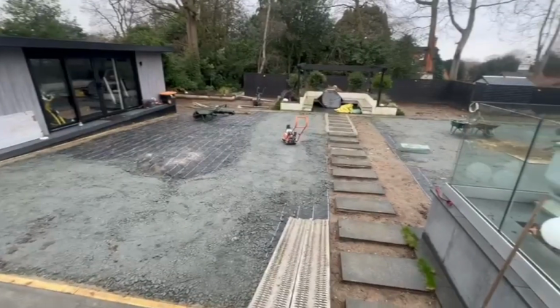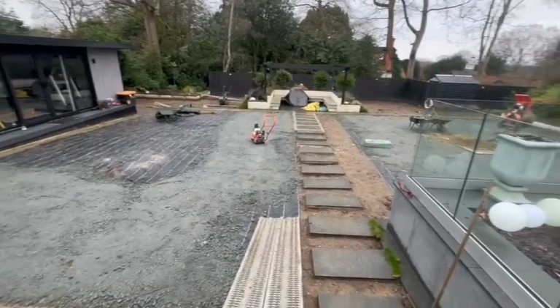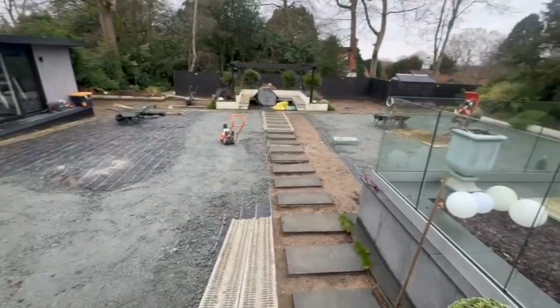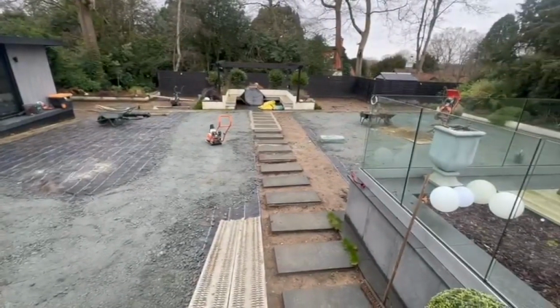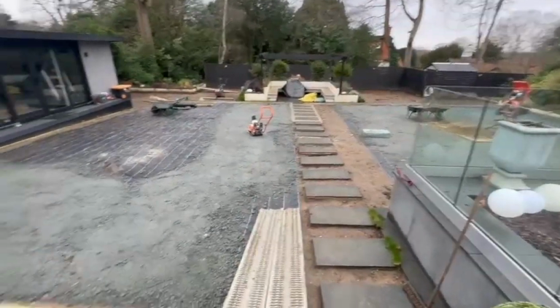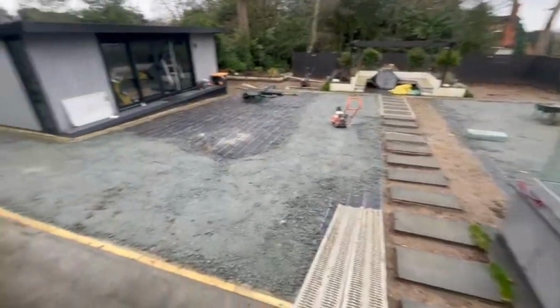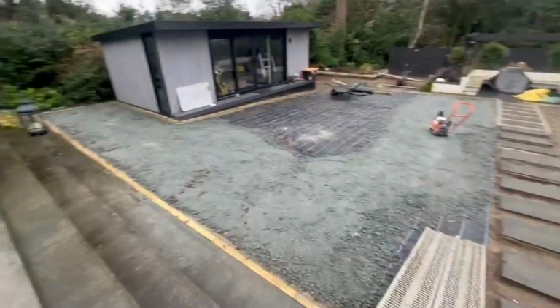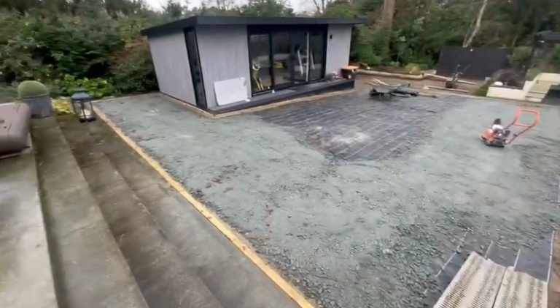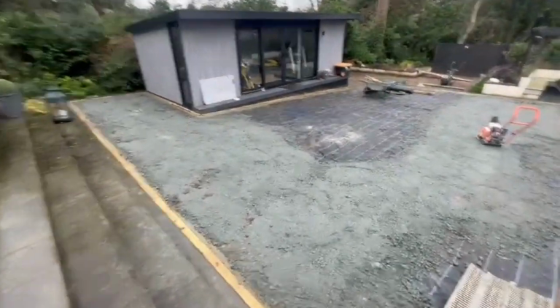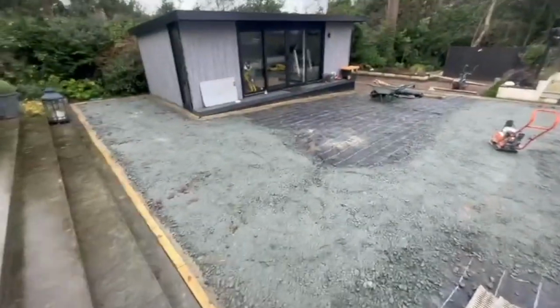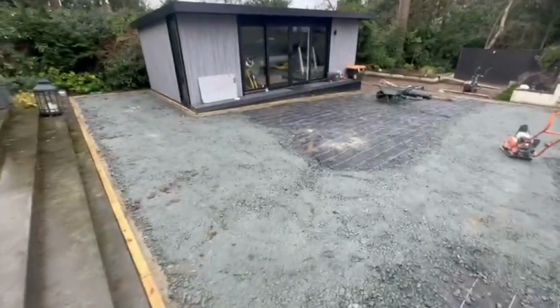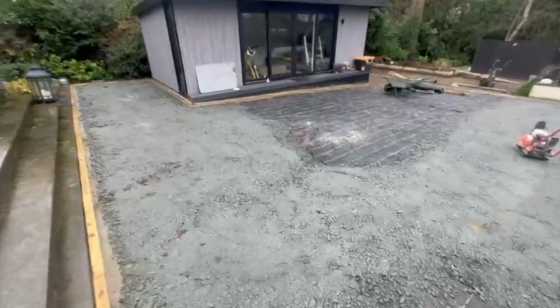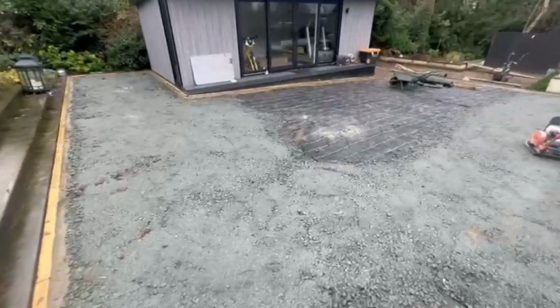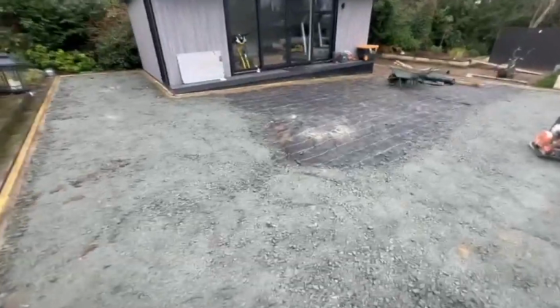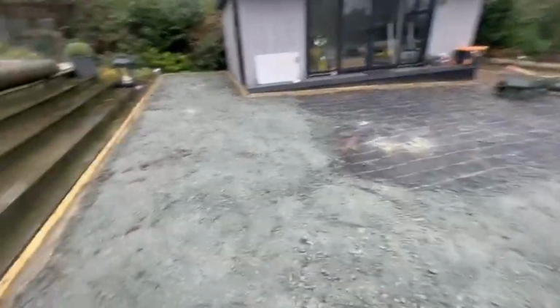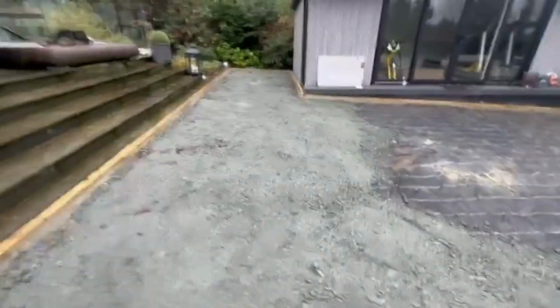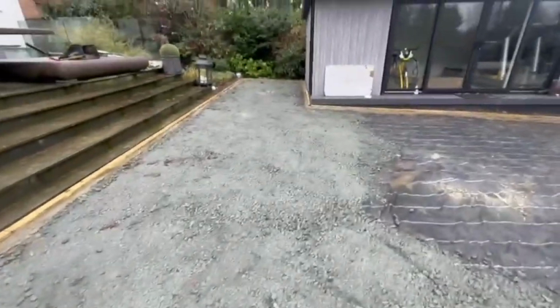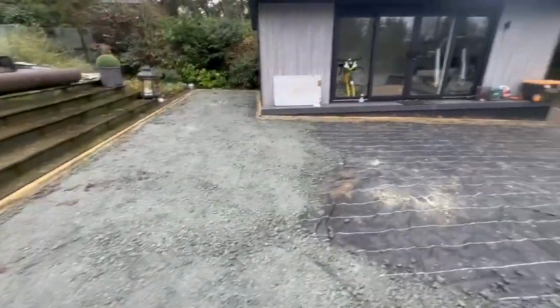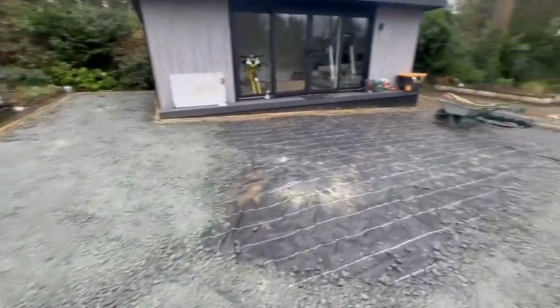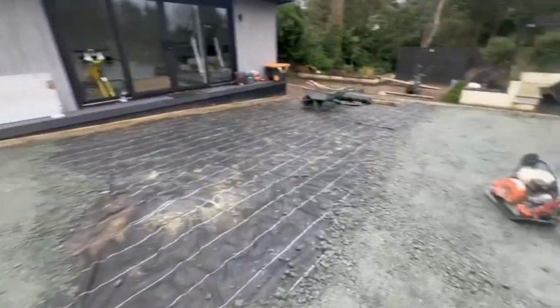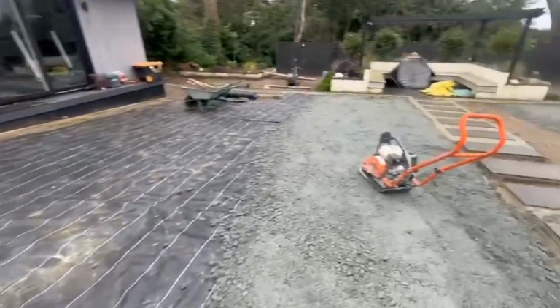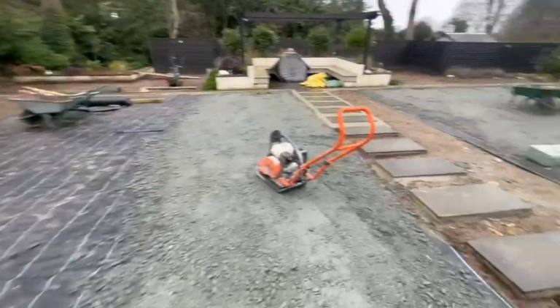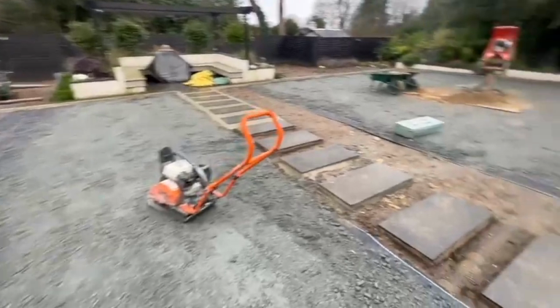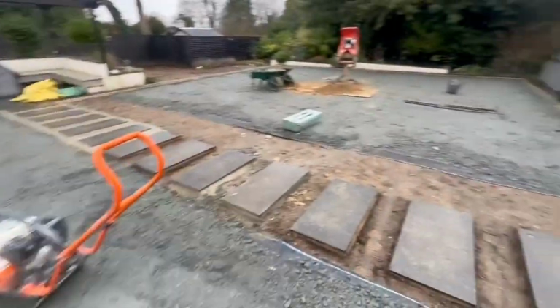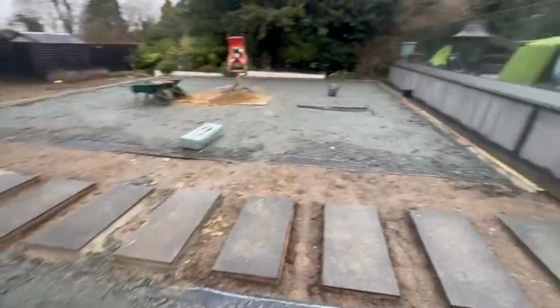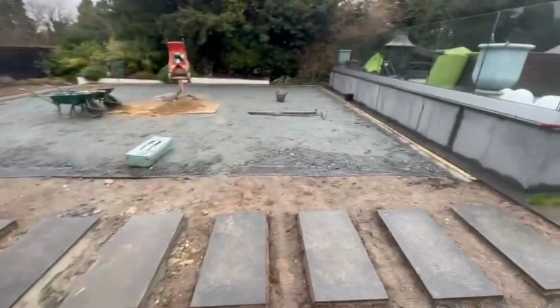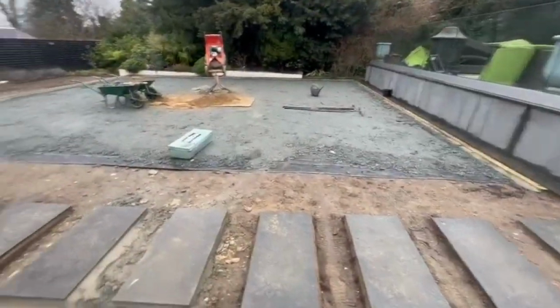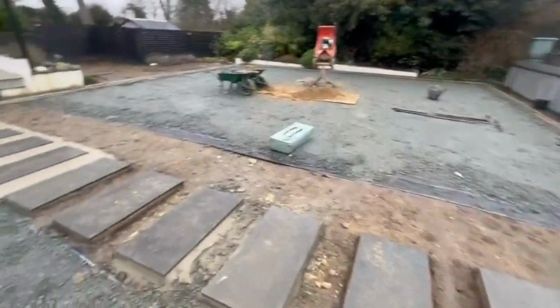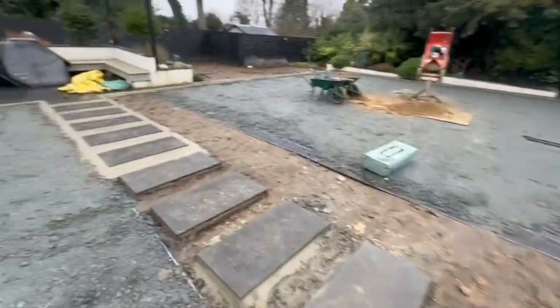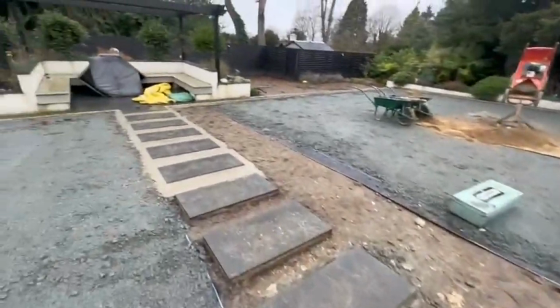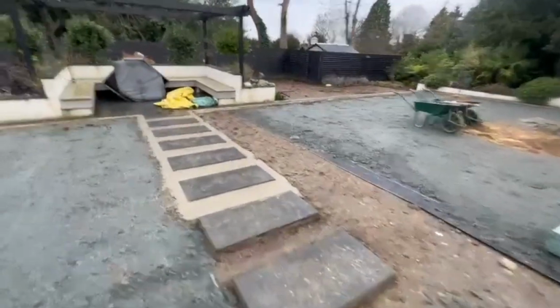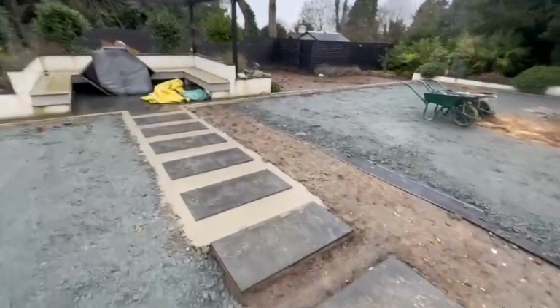Fixings were put in around the perimeter of the garden, around the stepping stones, around the gym etc. A weed membrane was then put down on top of the soil to prevent weeds growing up through the artificial turf.